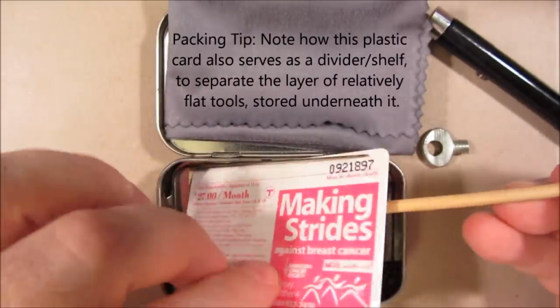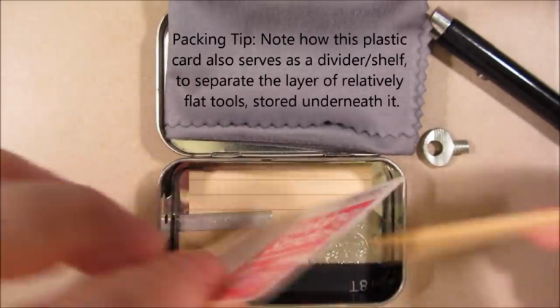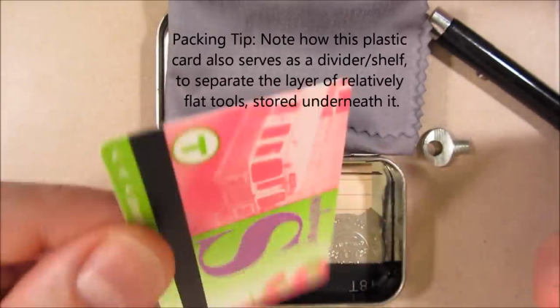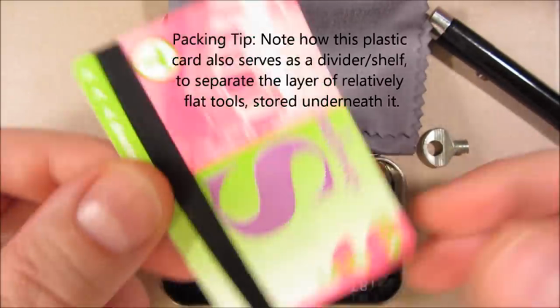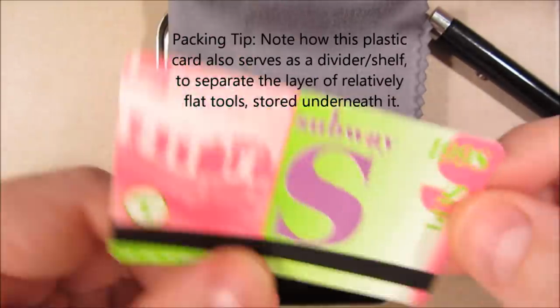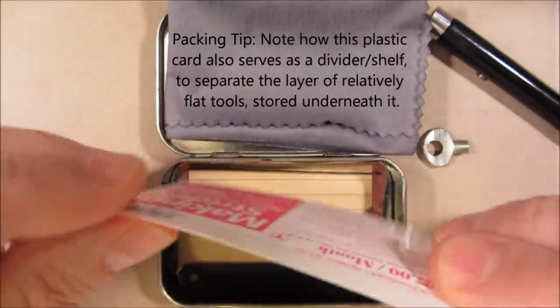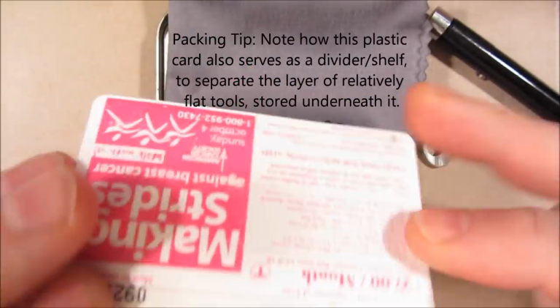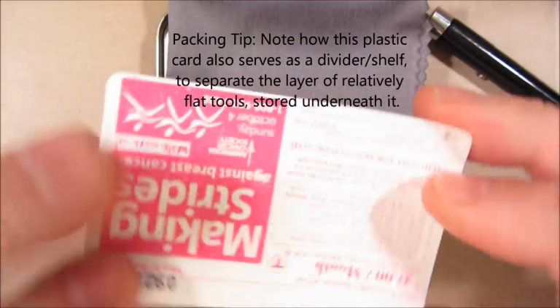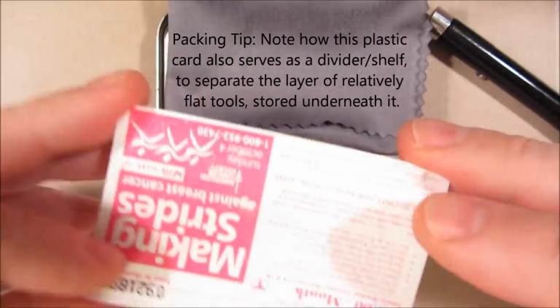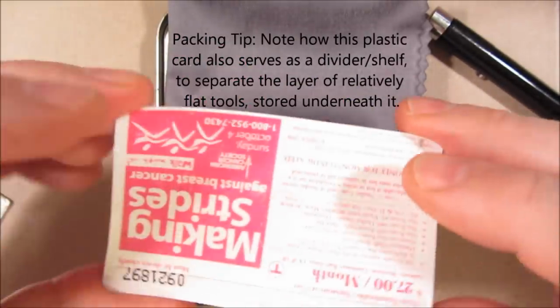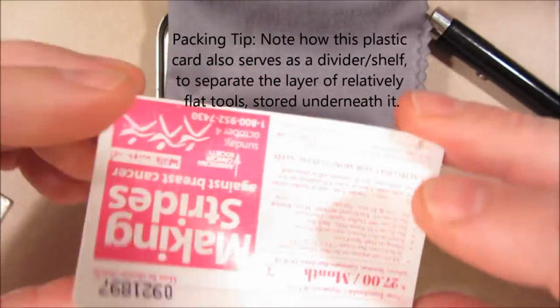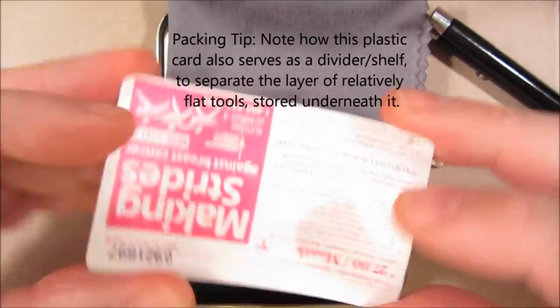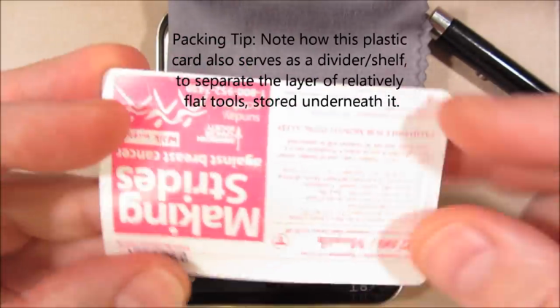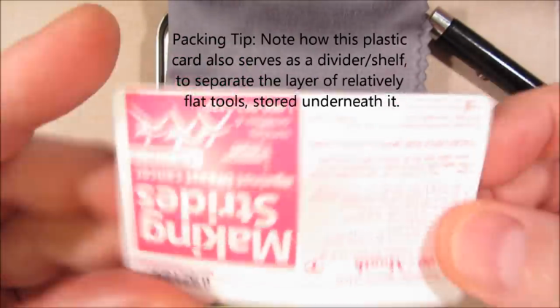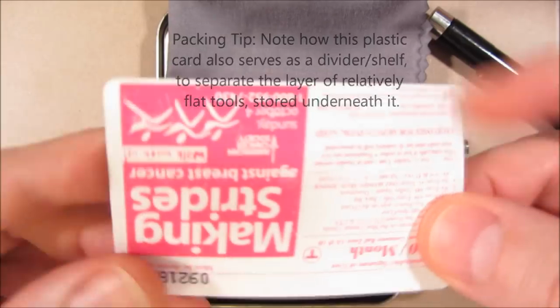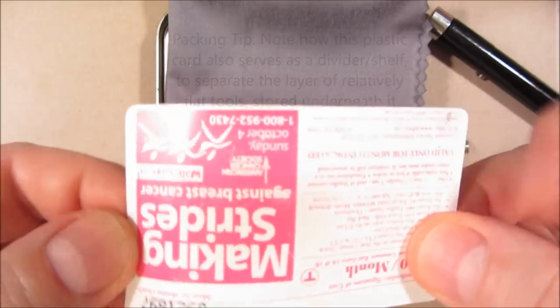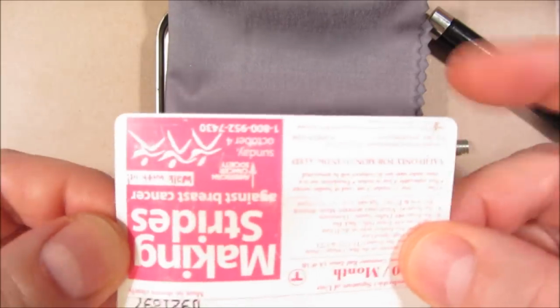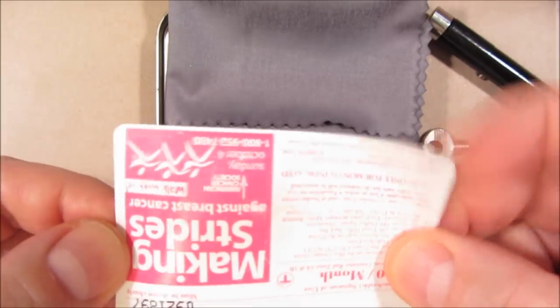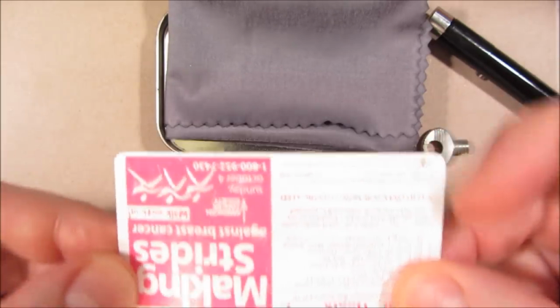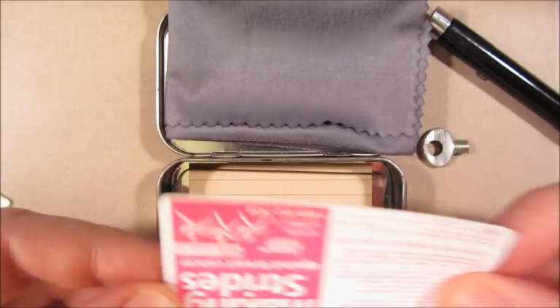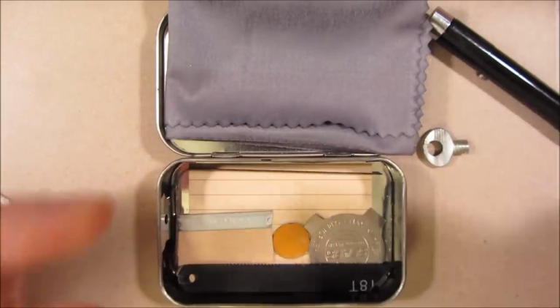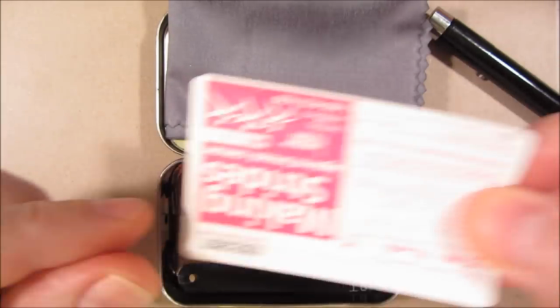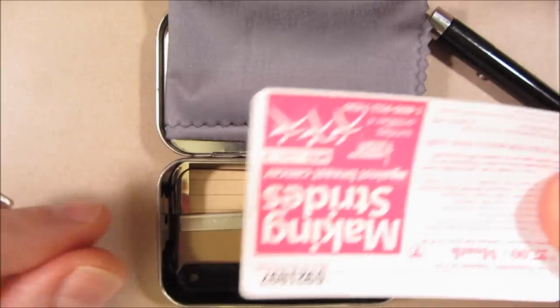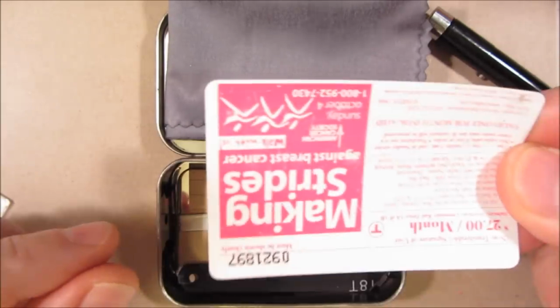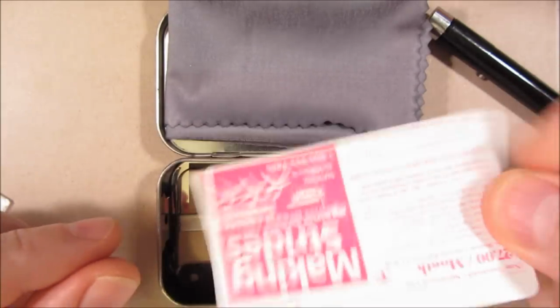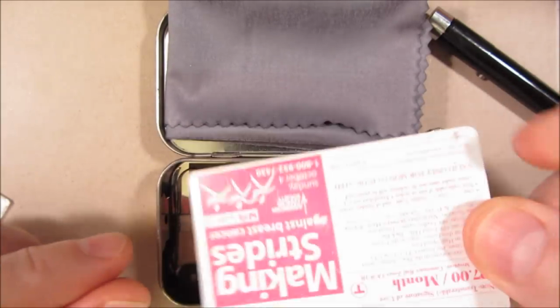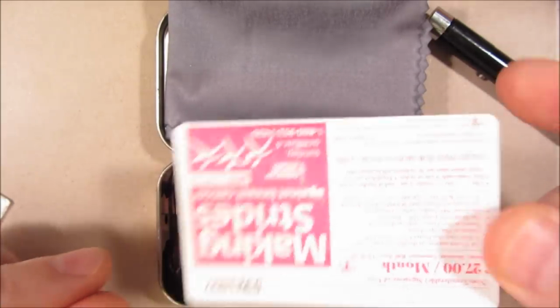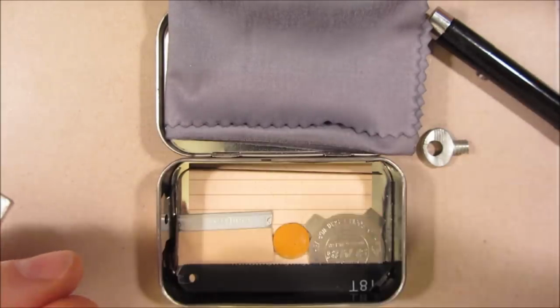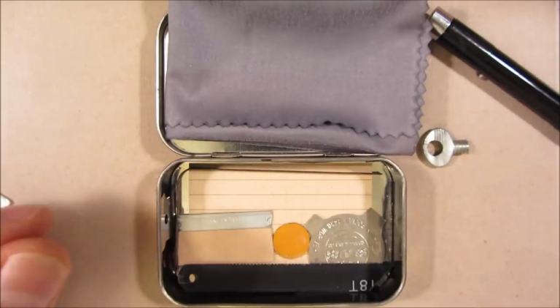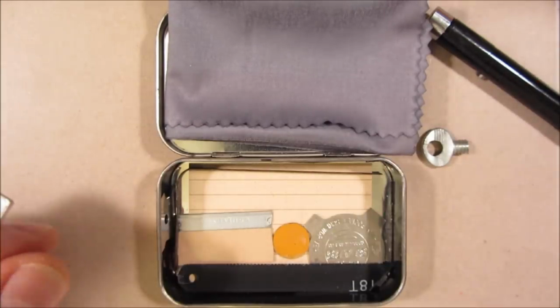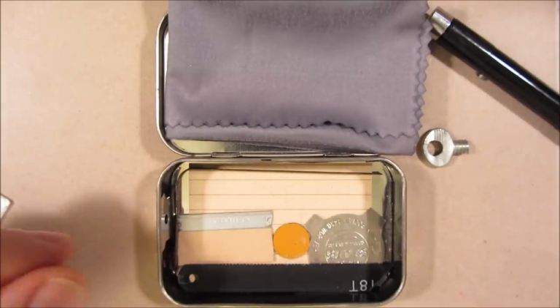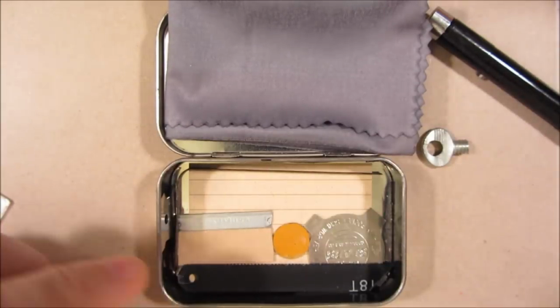This is just a plastic subway pass card from a long time ago. It helps act as a shim for certain kinds of locks.